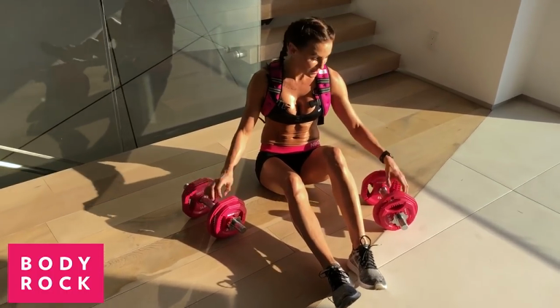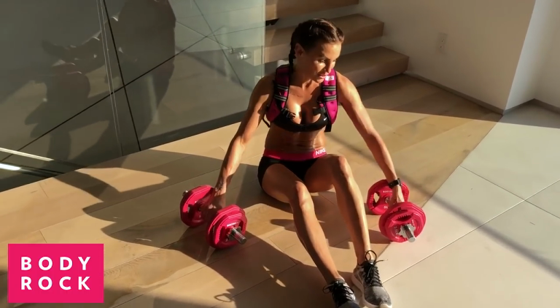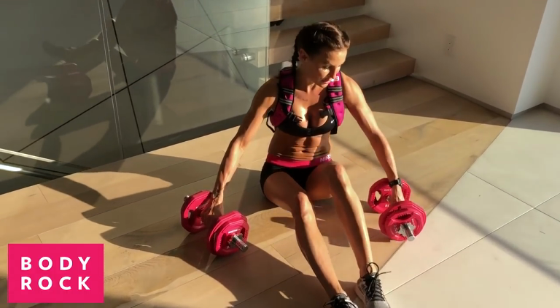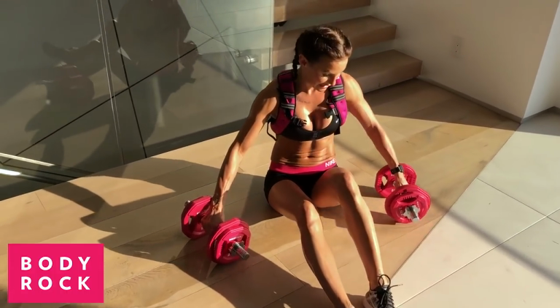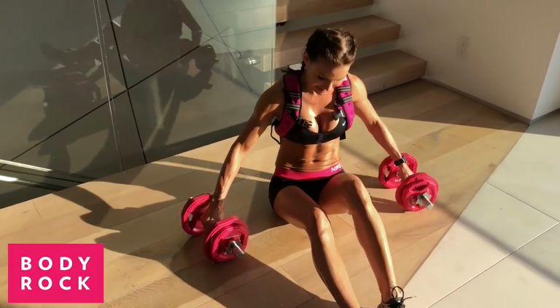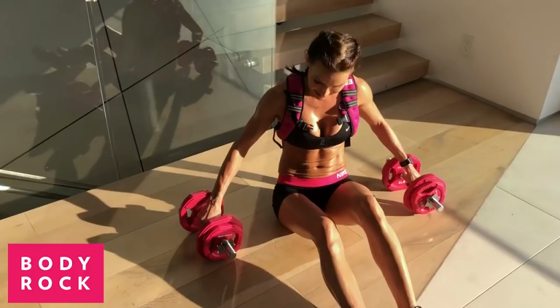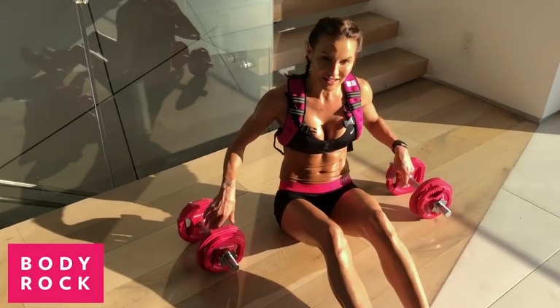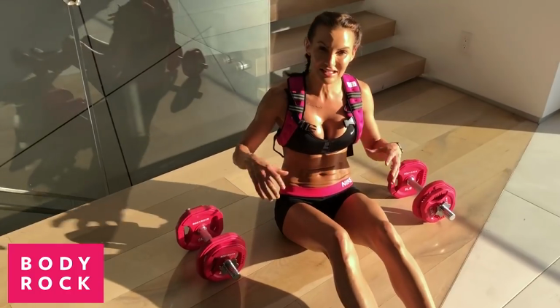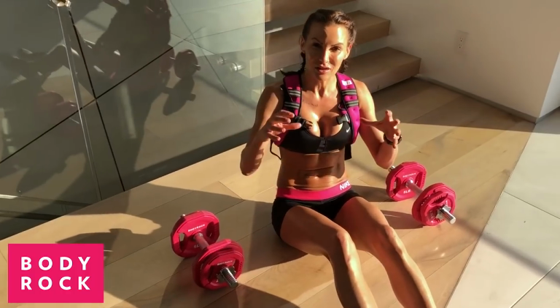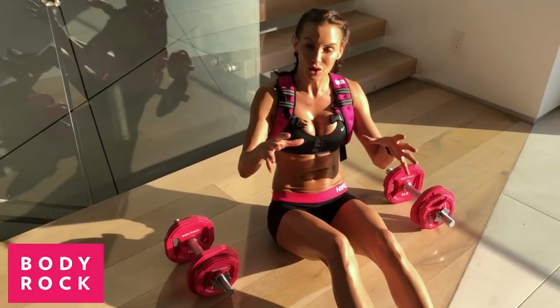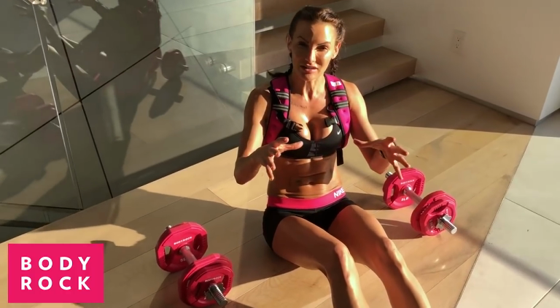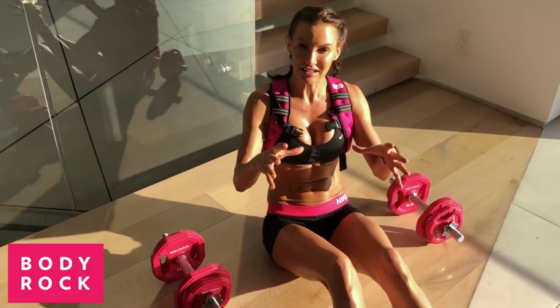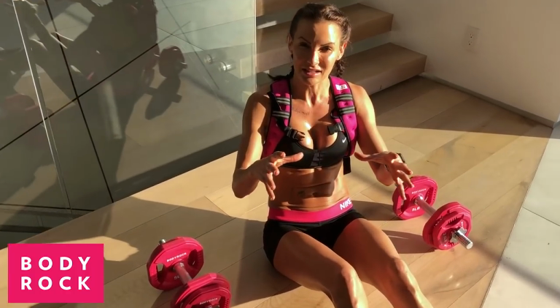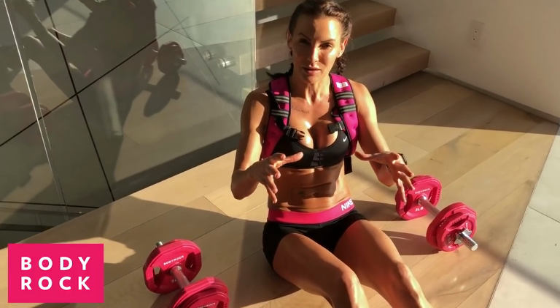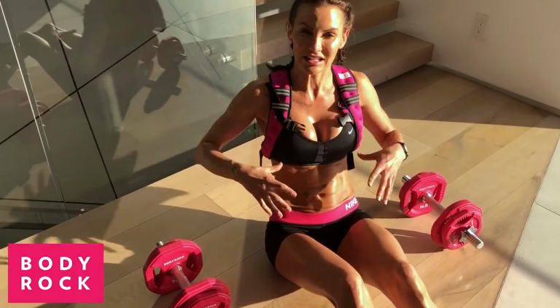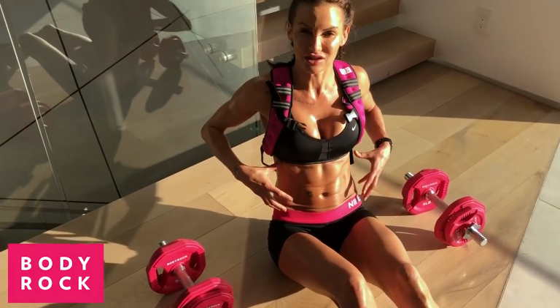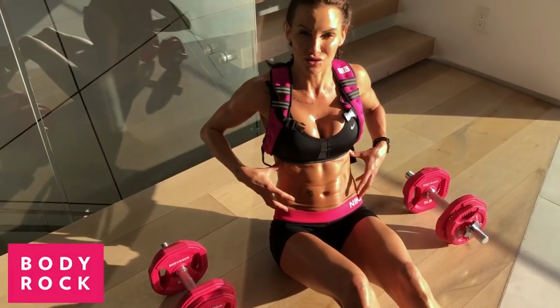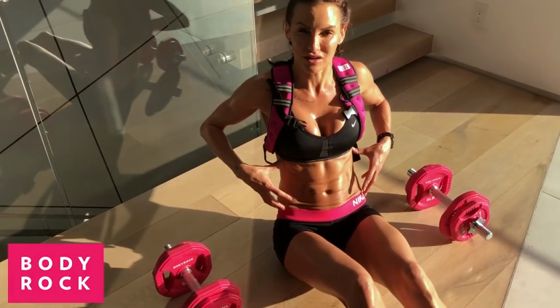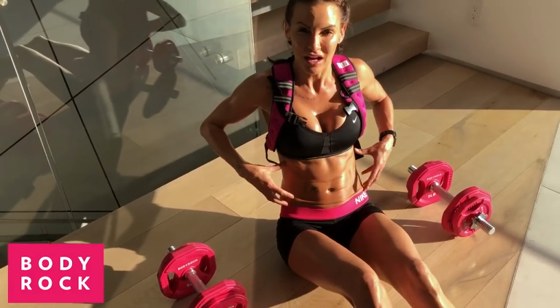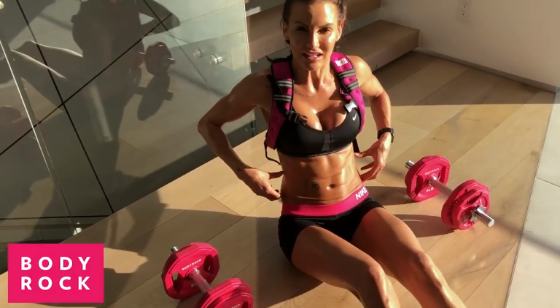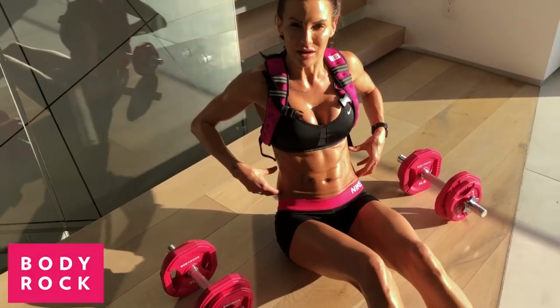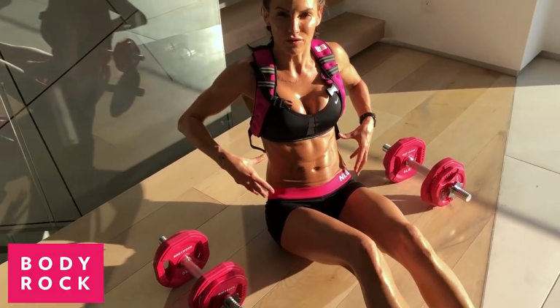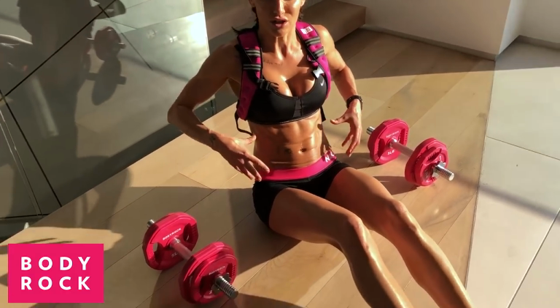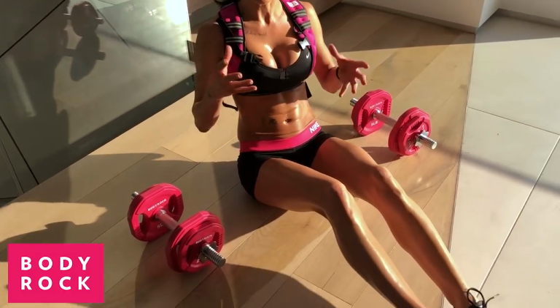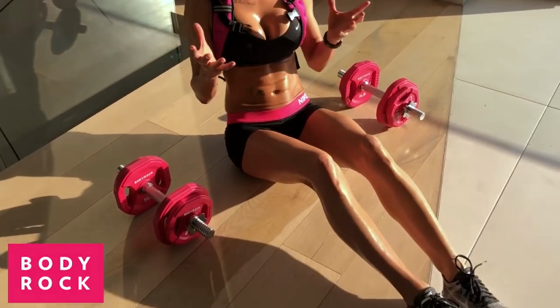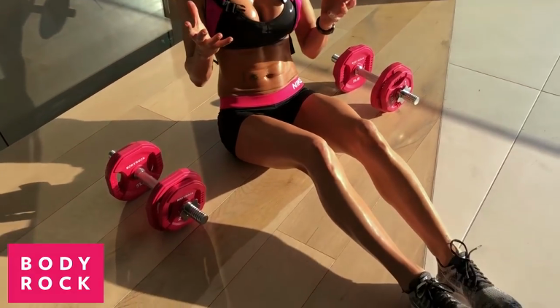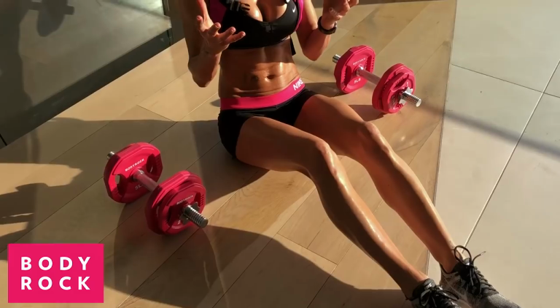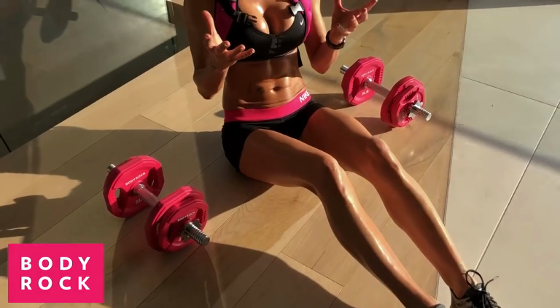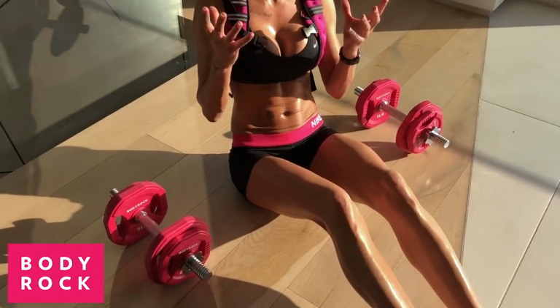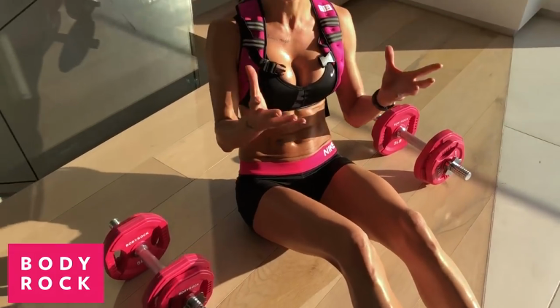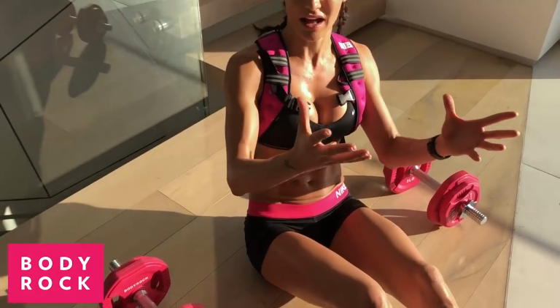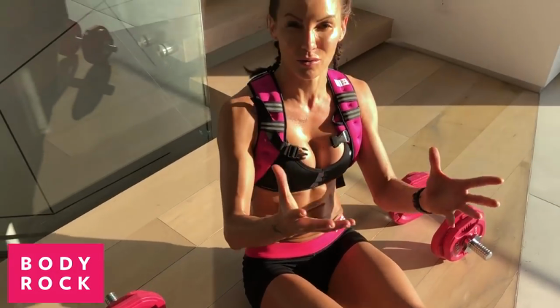What I want you to do — this exercise is going to strengthen these muffin tops that I keep getting questions about, so this will help.